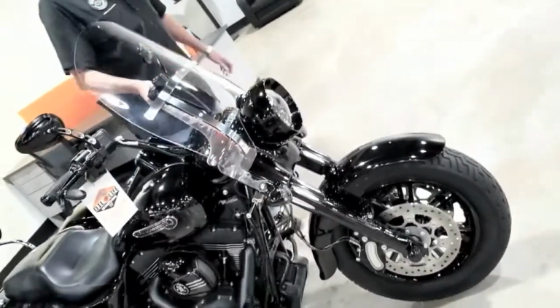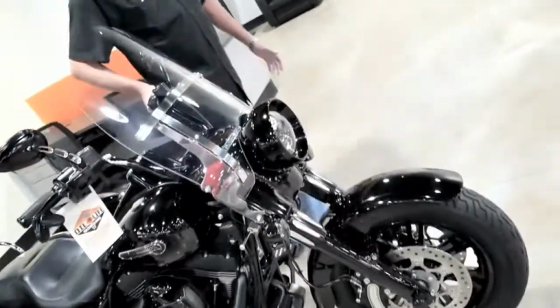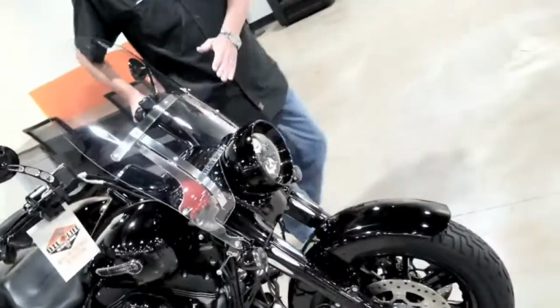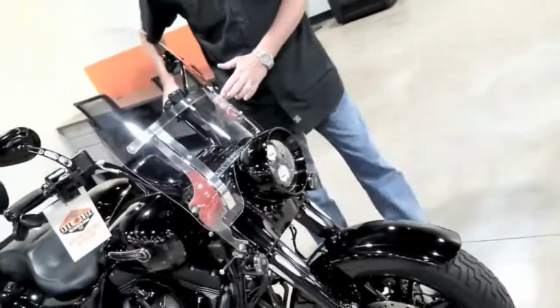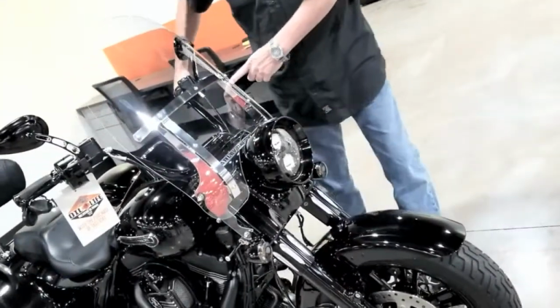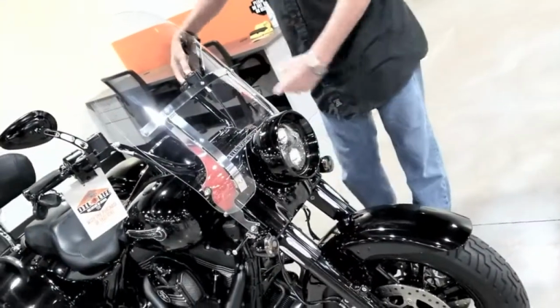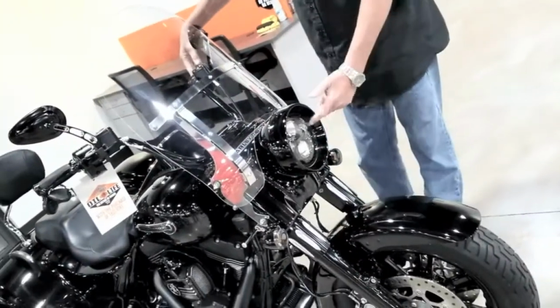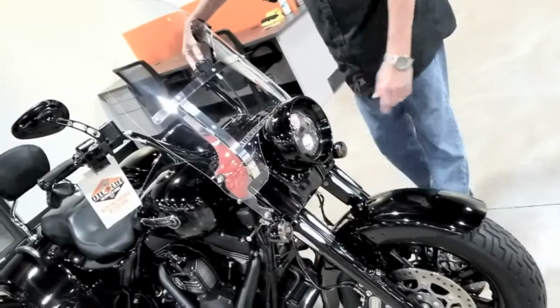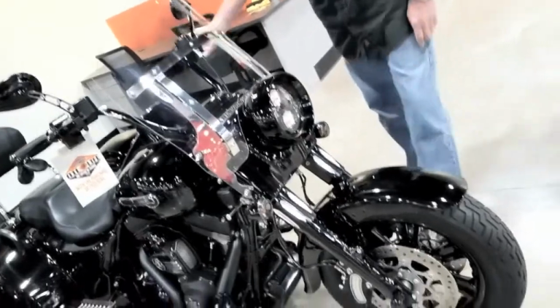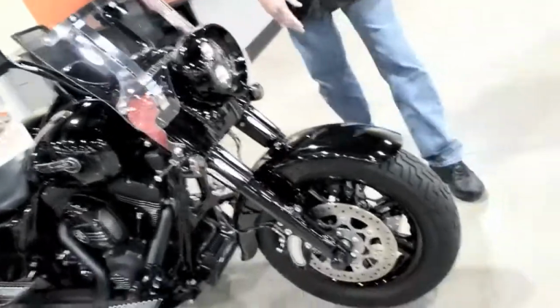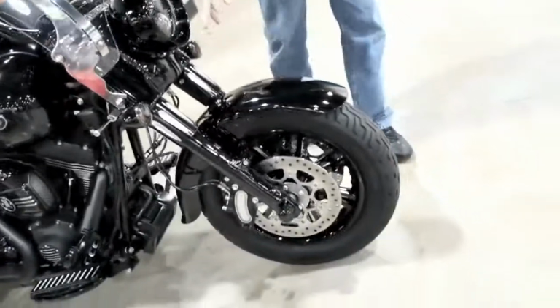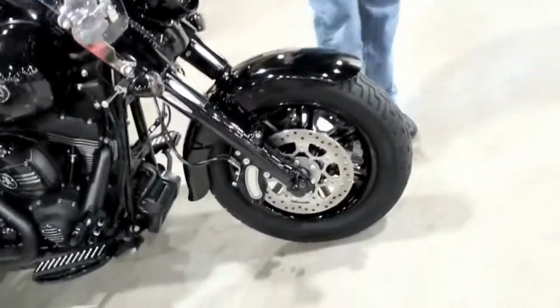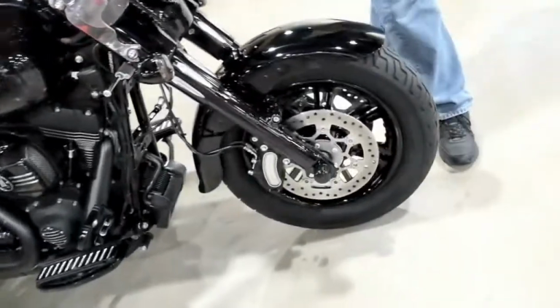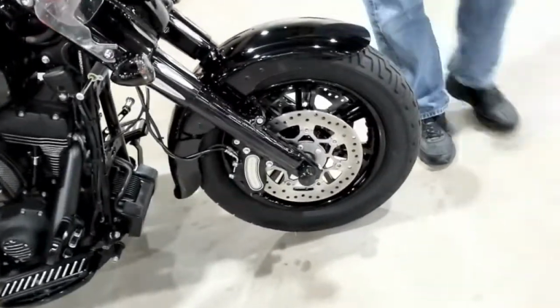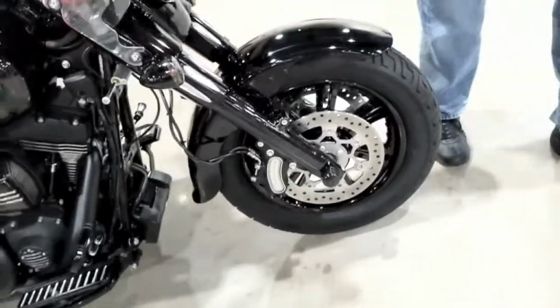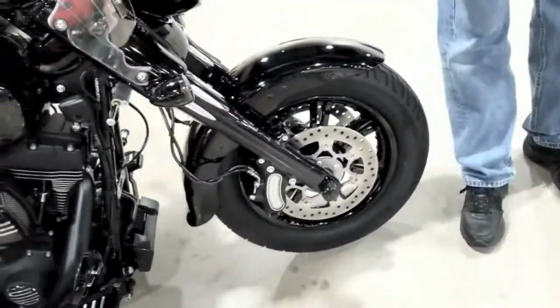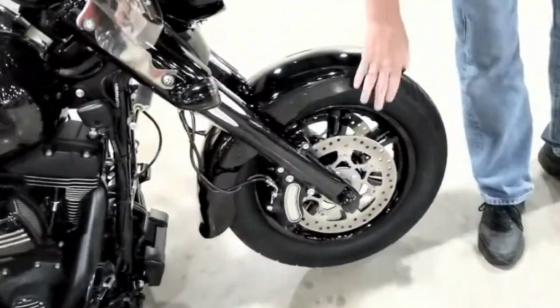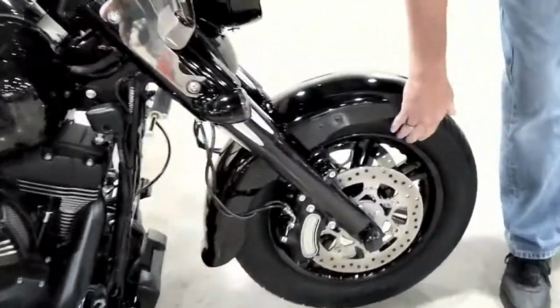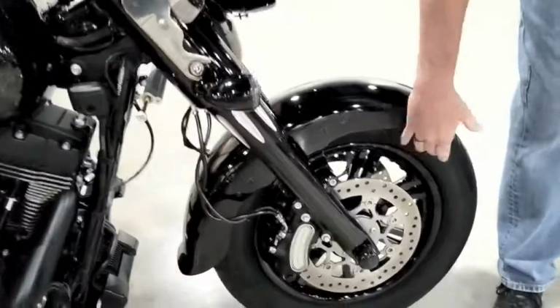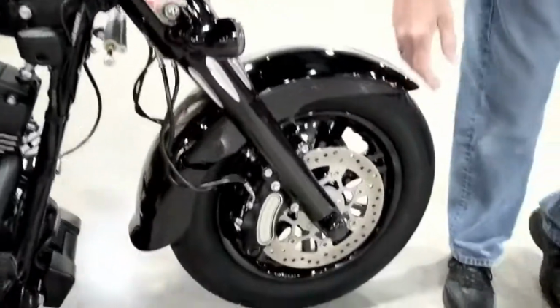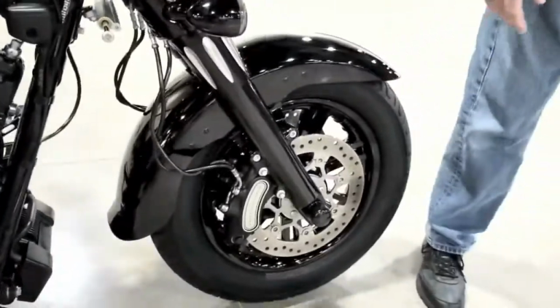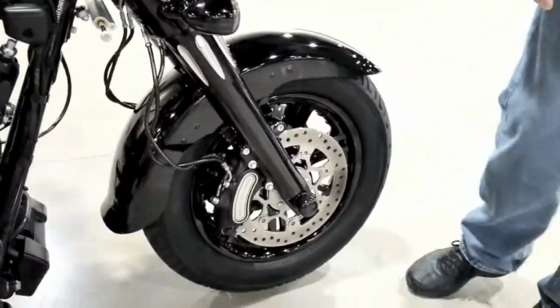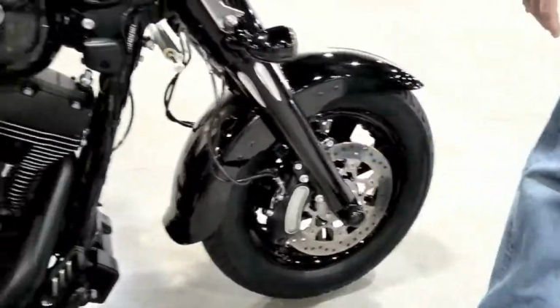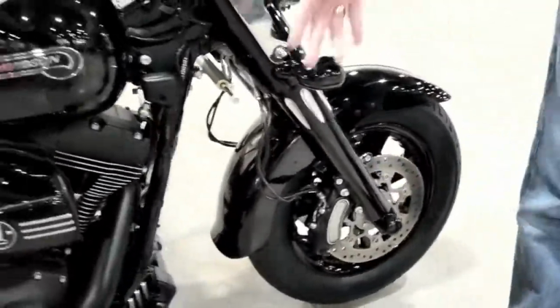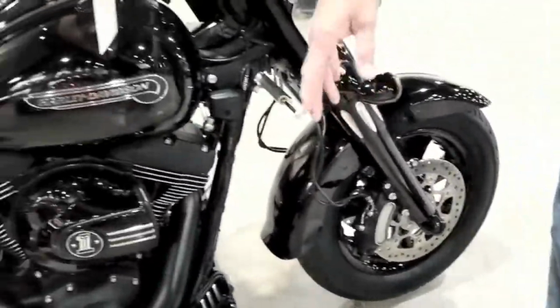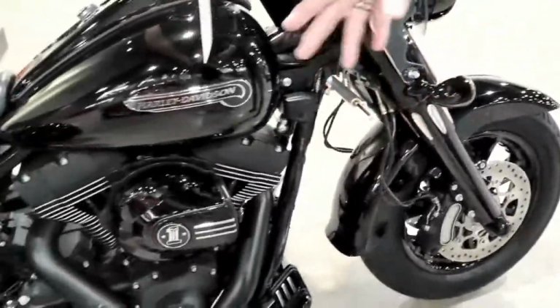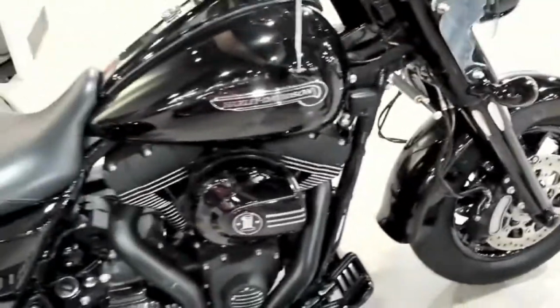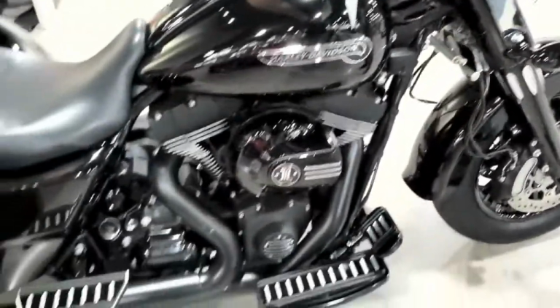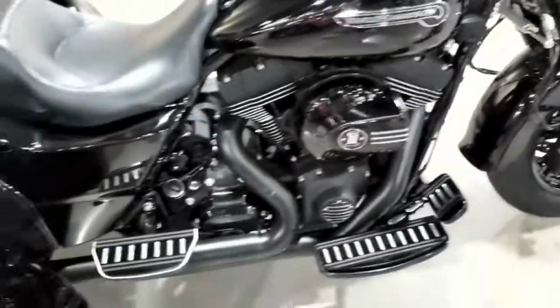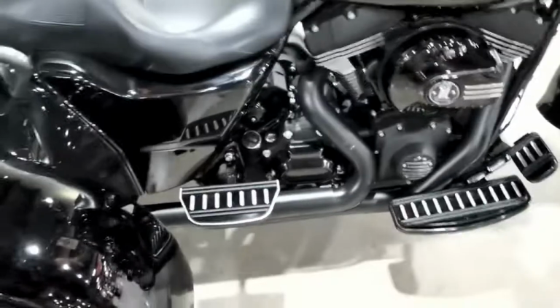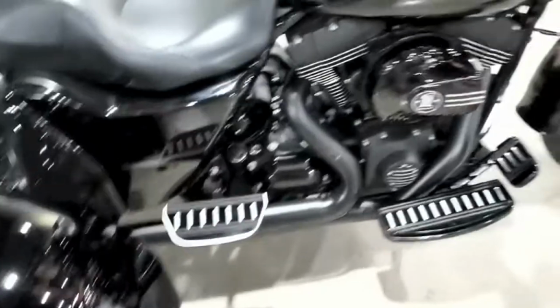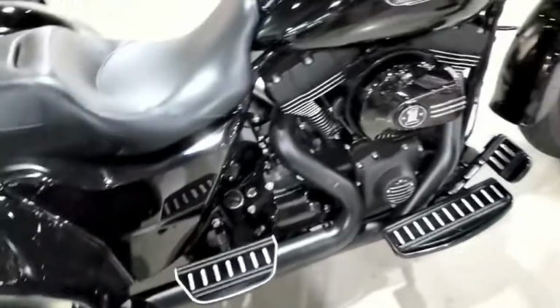We're starting off with the windshield added on here, LED lights, we've got powder-coated black front forks, beautifully powder-coated rims, we've got floorboards slash cut, we've got blacked out engine cases.